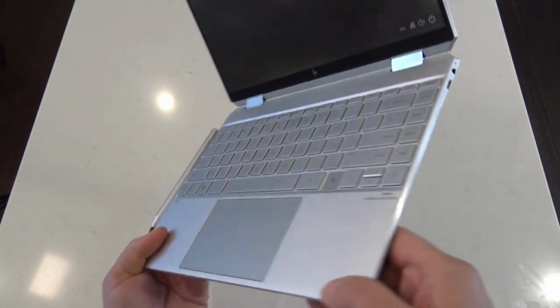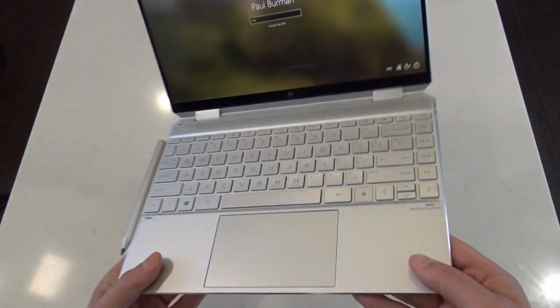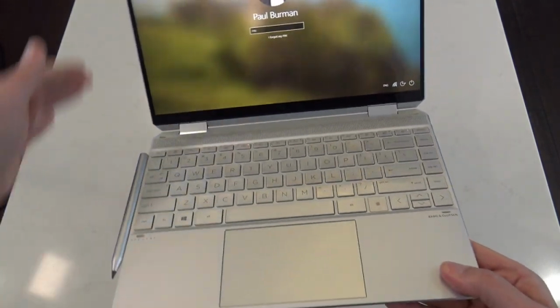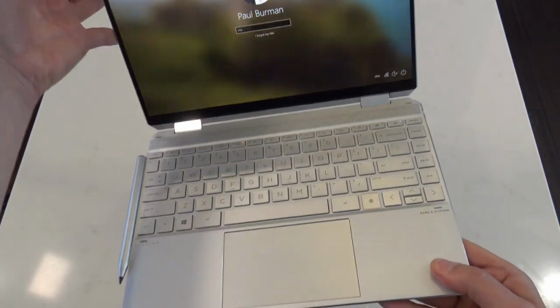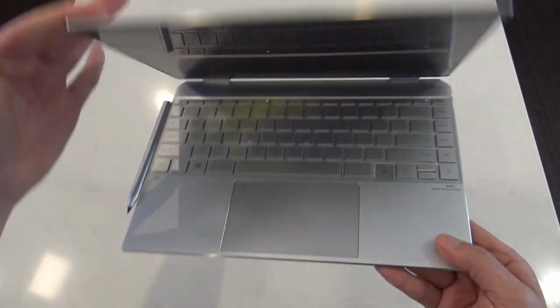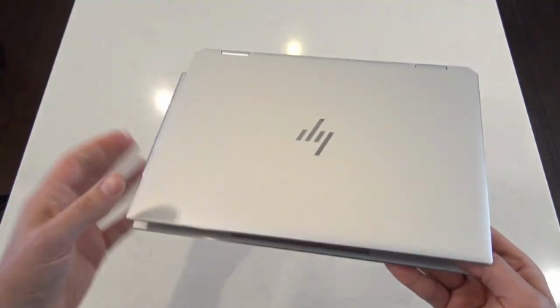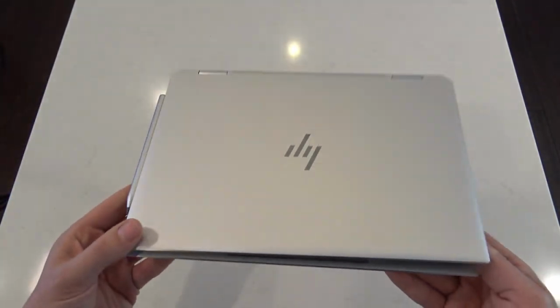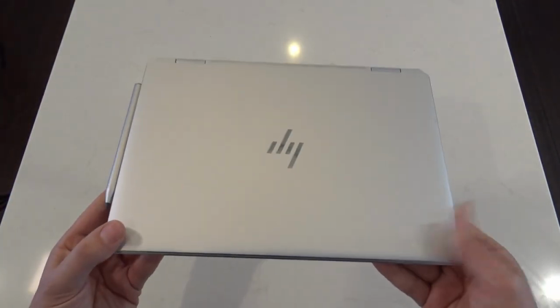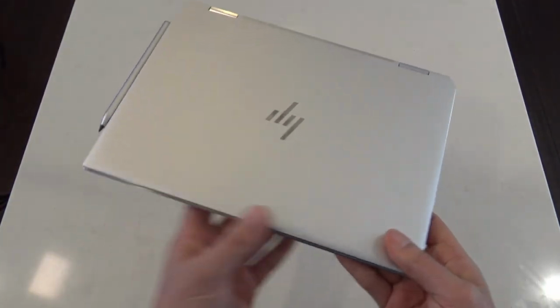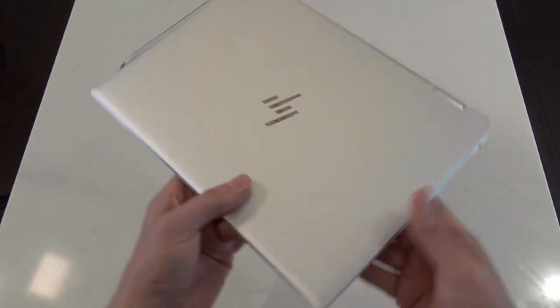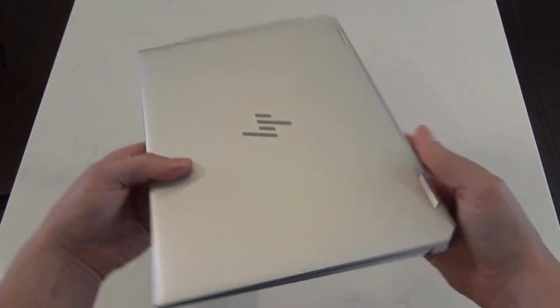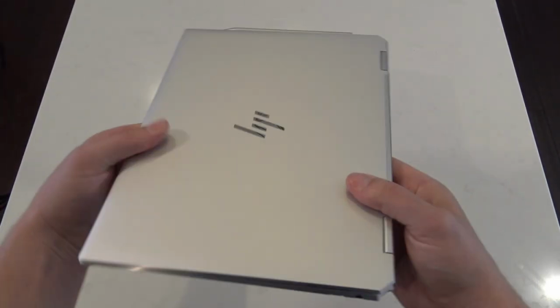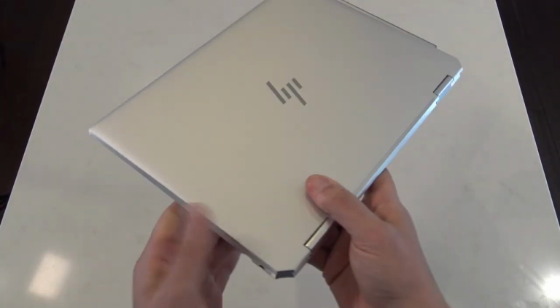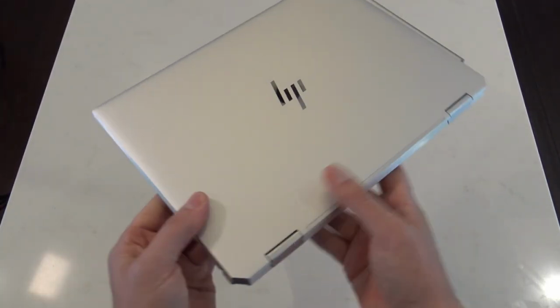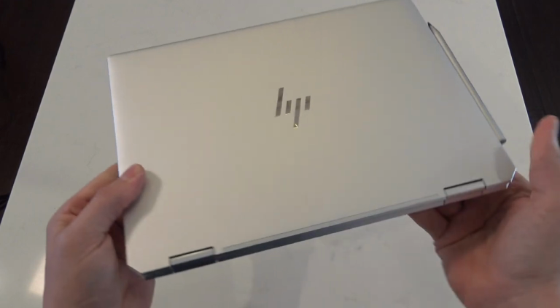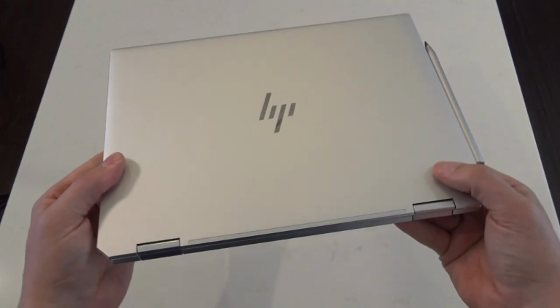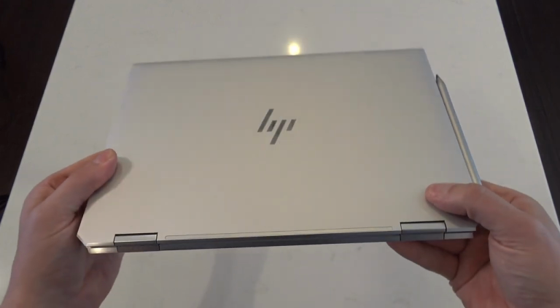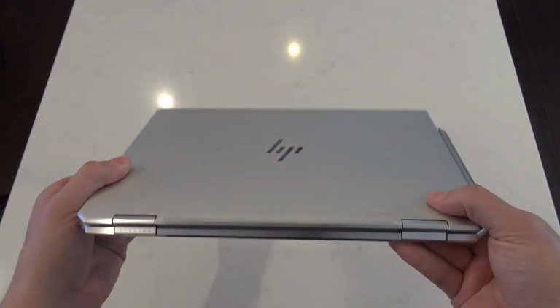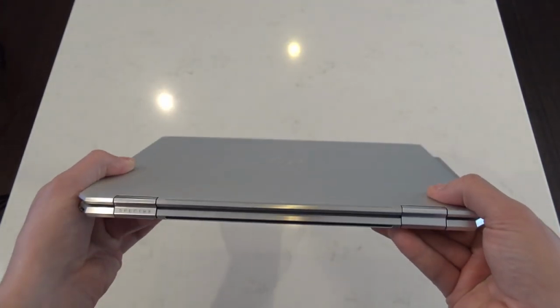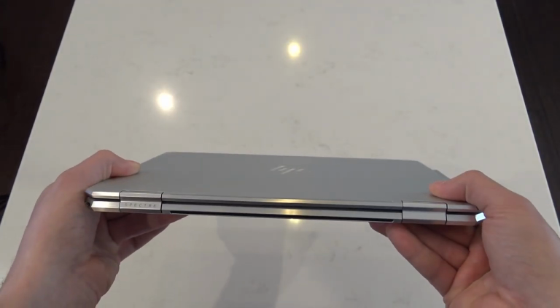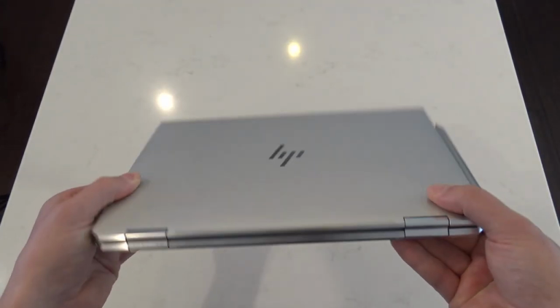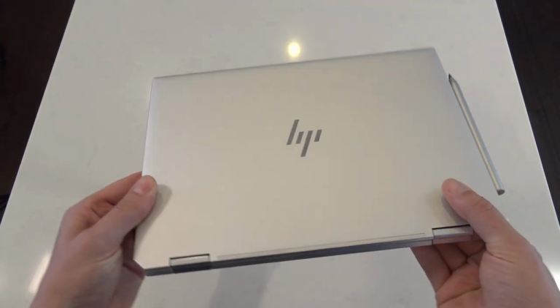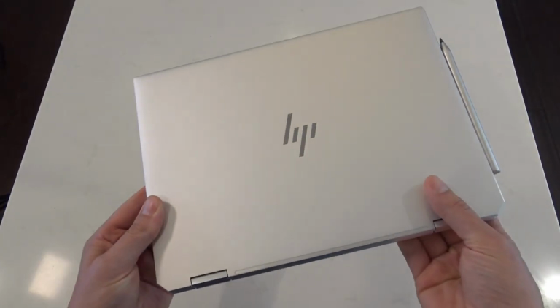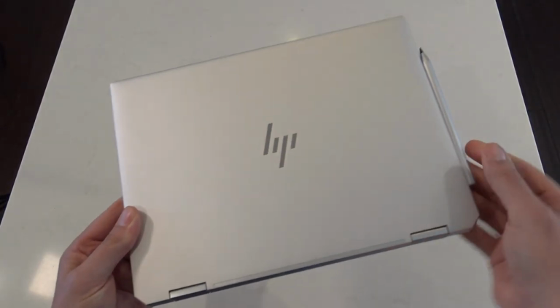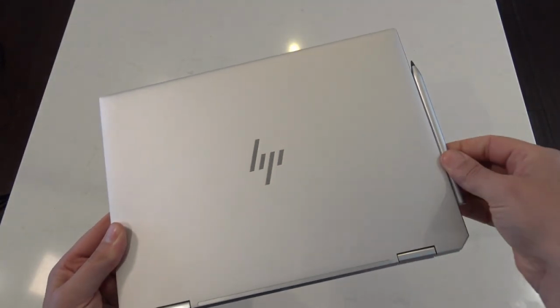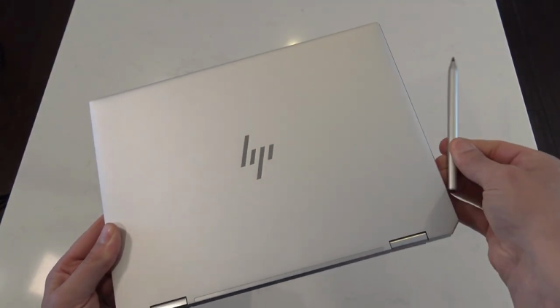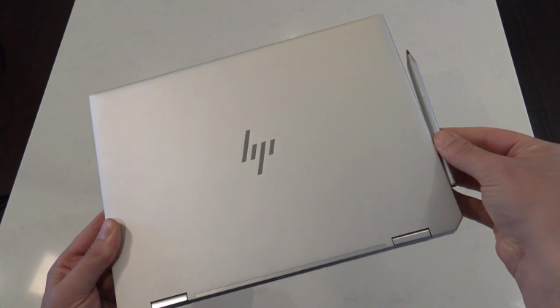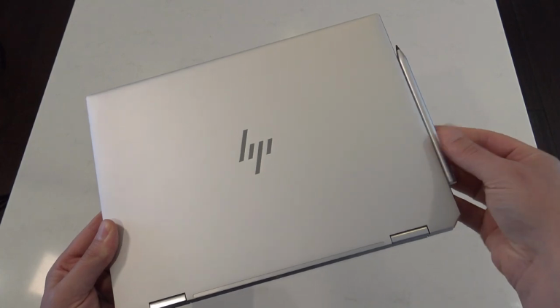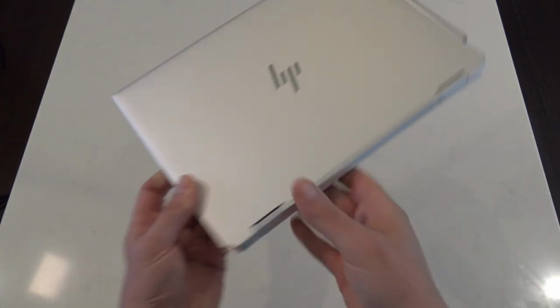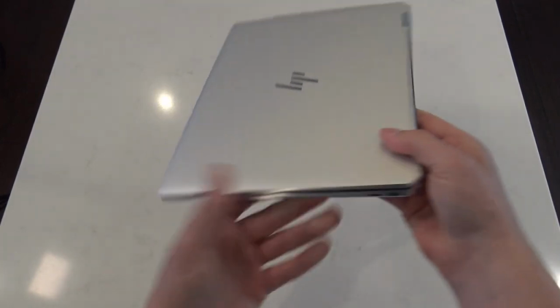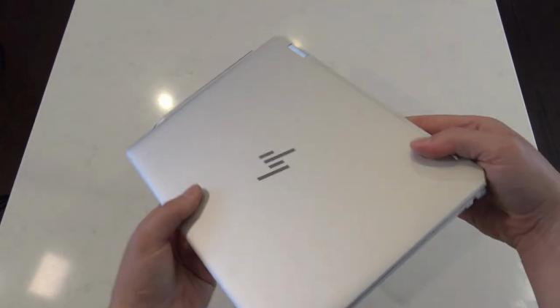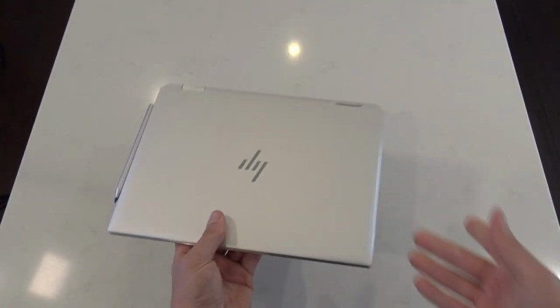And there you go — this is the Spectre X360 14: all-day battery, fast charge, milled metal, fast ports, latest 11th Gen gear, top-end Spectre with magnetic pen. What more do you need?